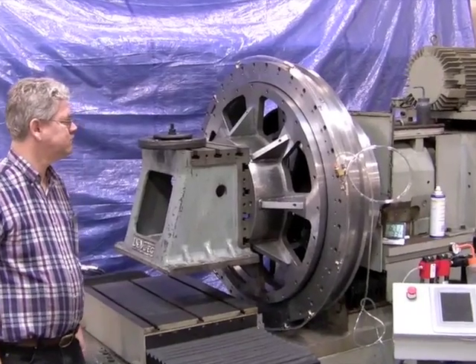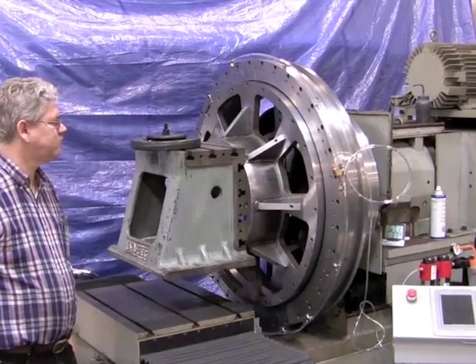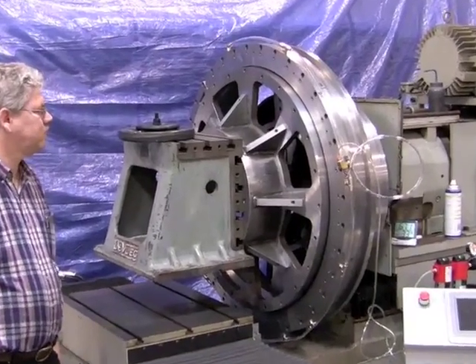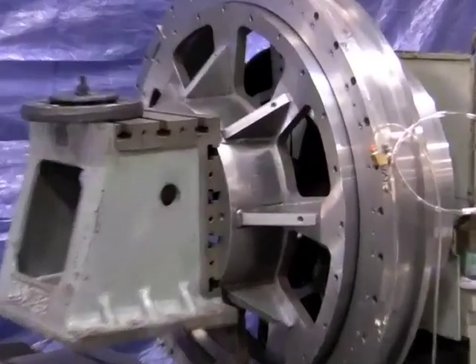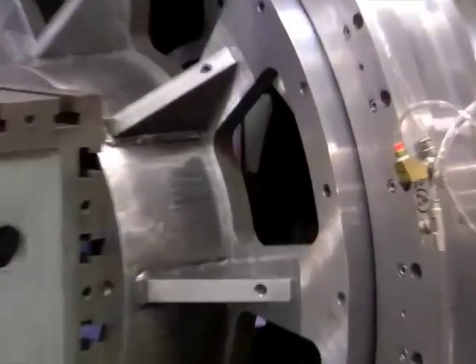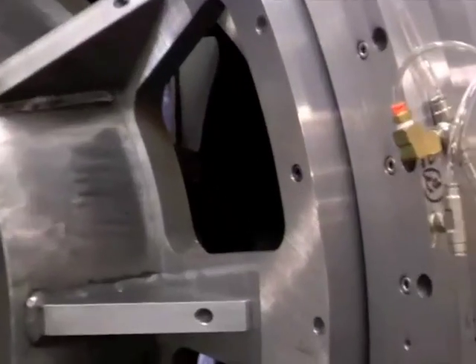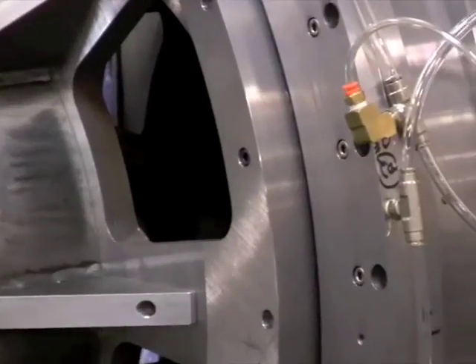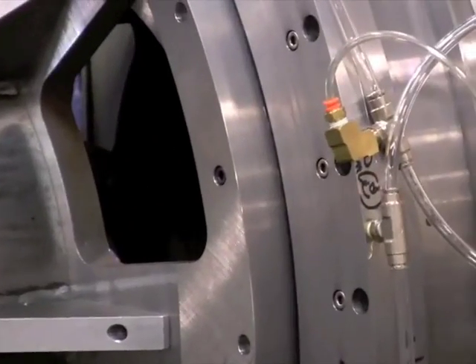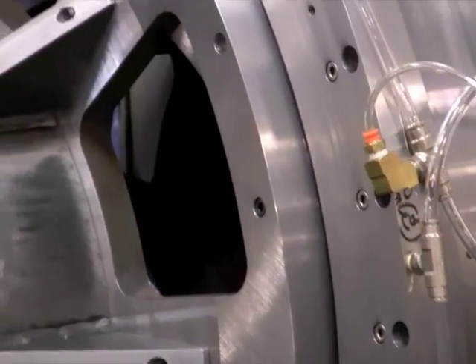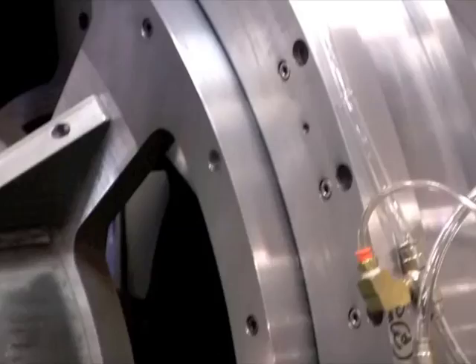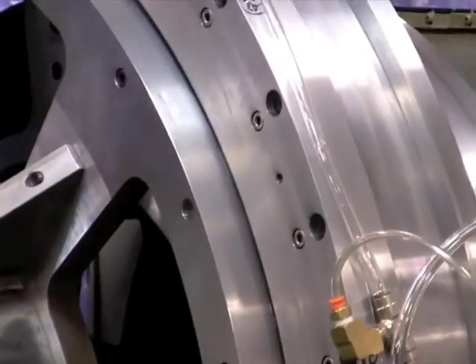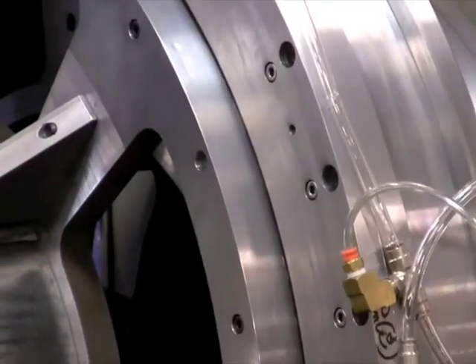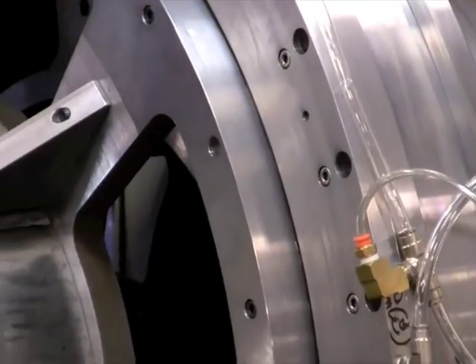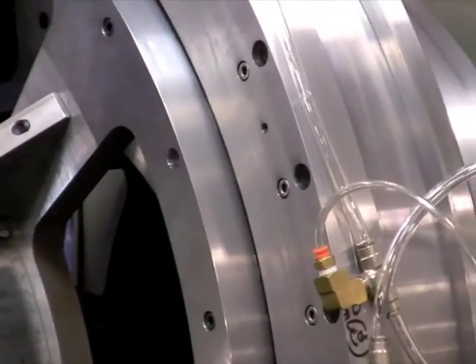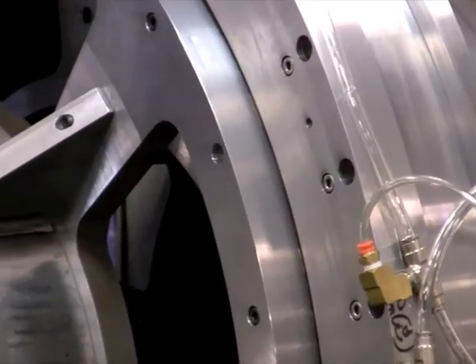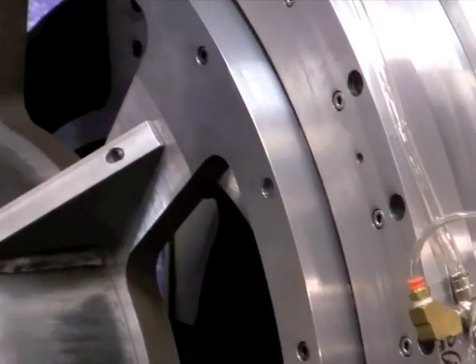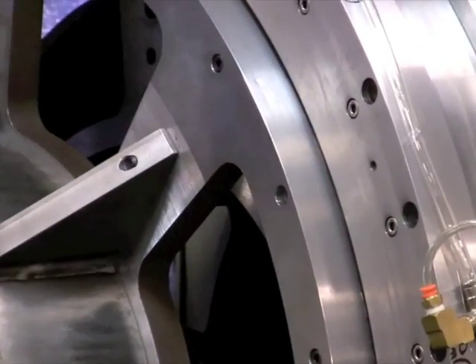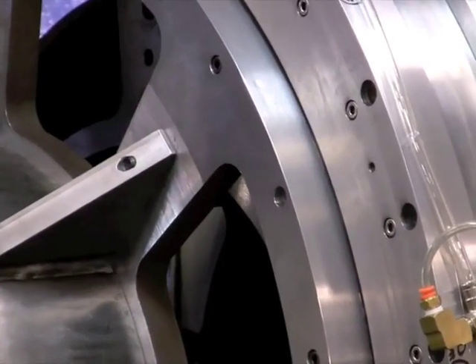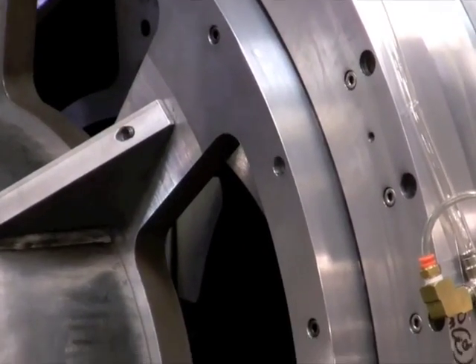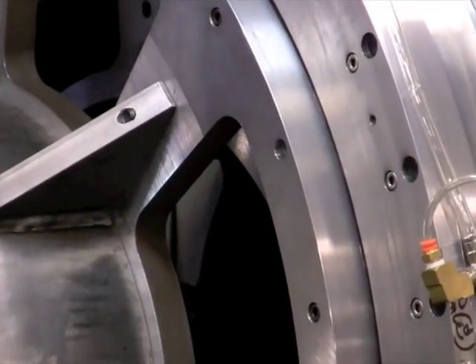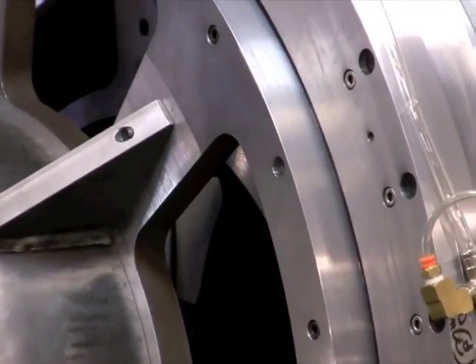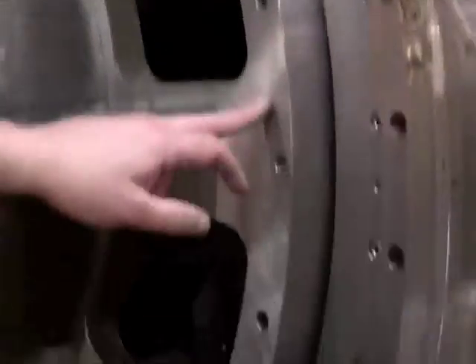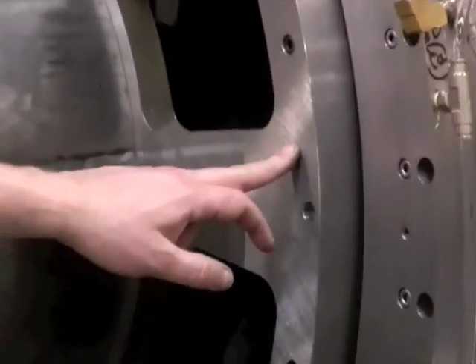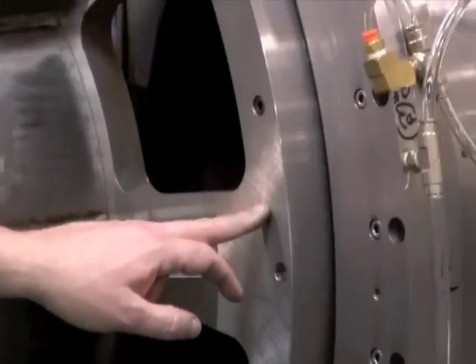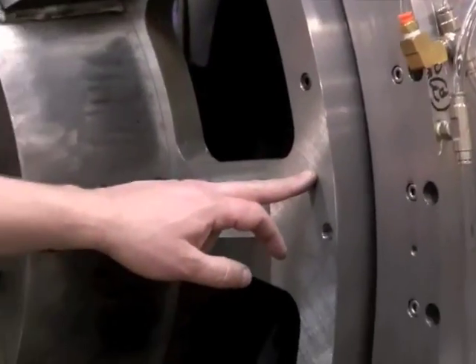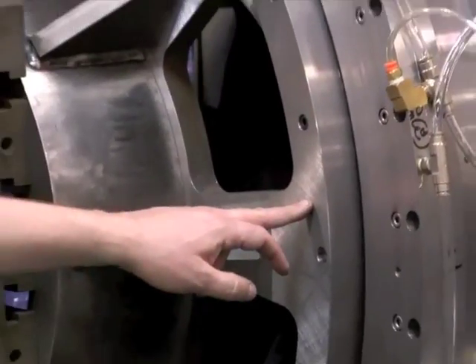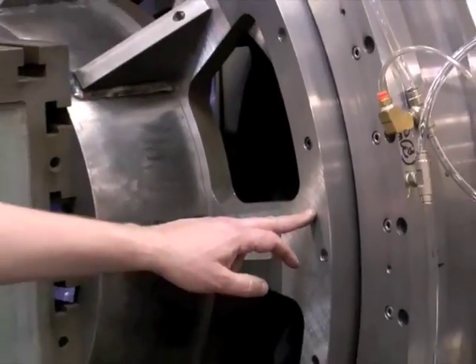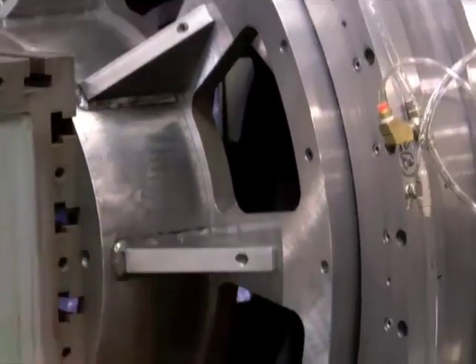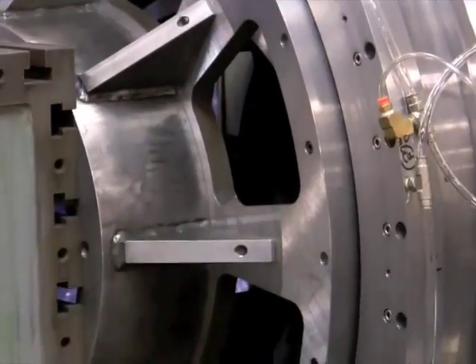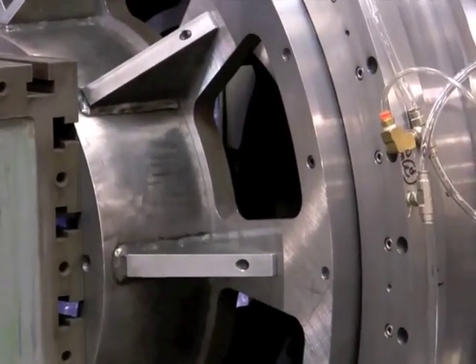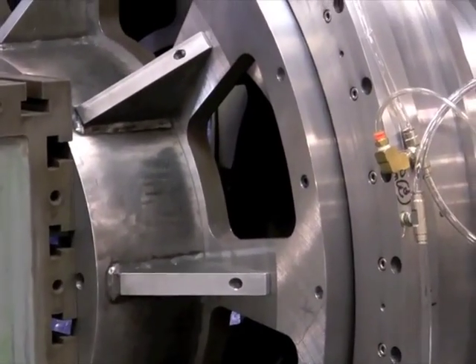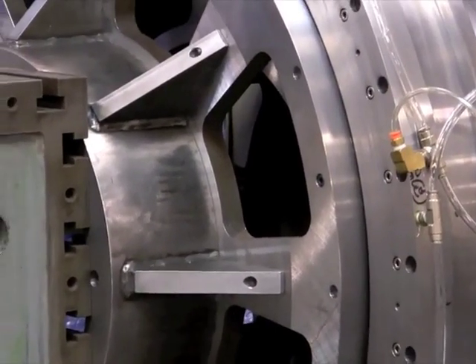We've got the cap on it now — the rotor is inserted in the stator, the cap is on. We had another face plate that was designed for the rotor, and you can see Jim's touching it there. That weighs about 75 kilograms.